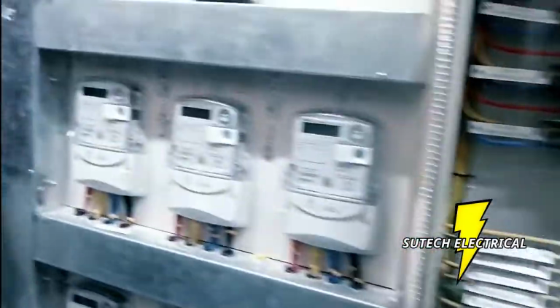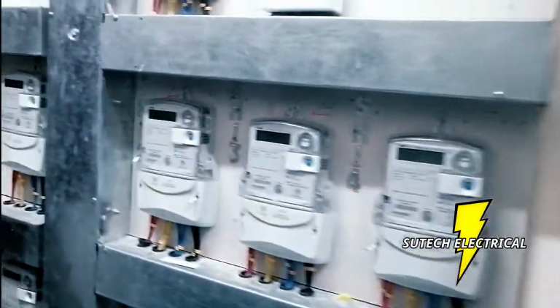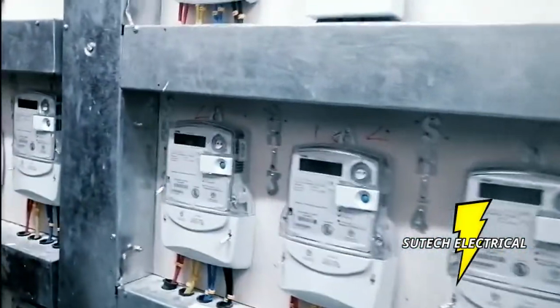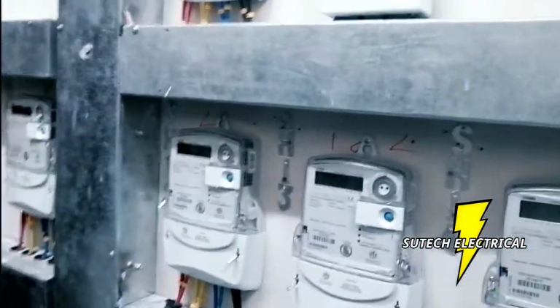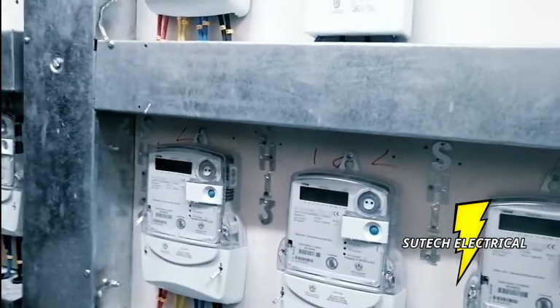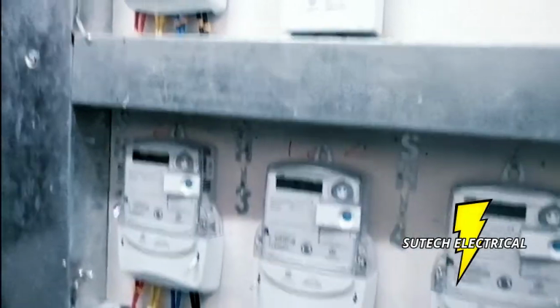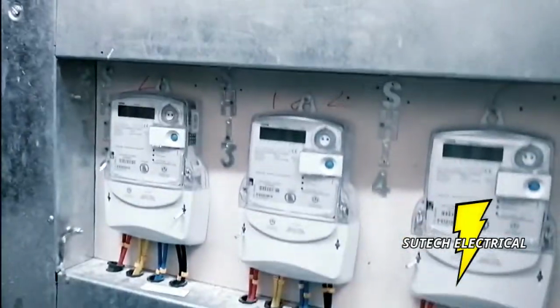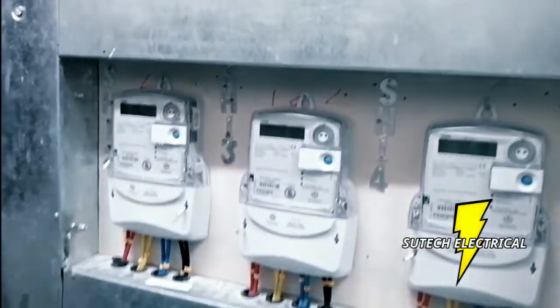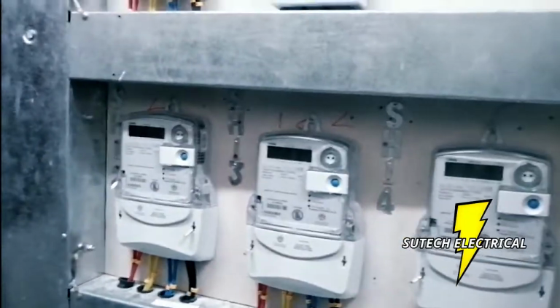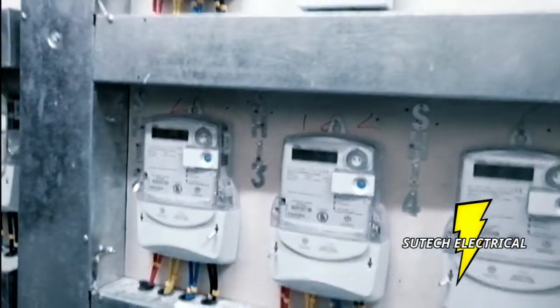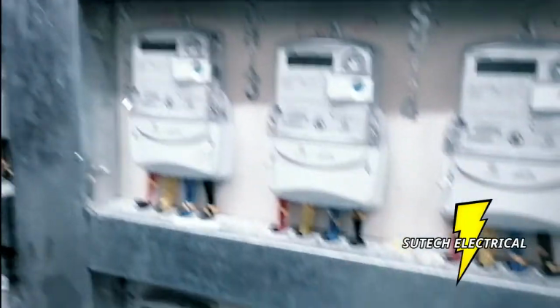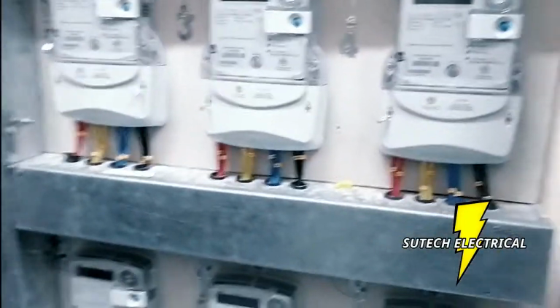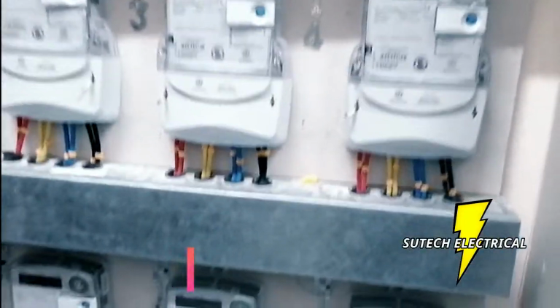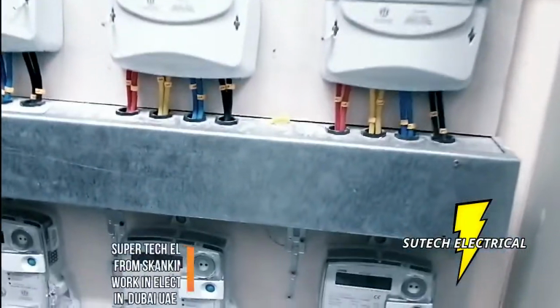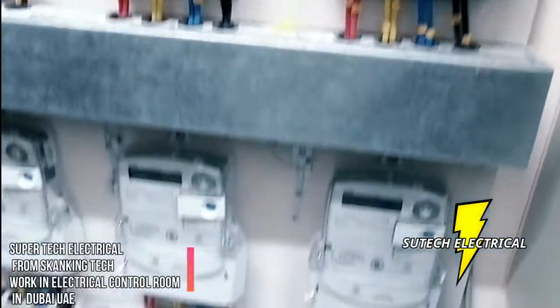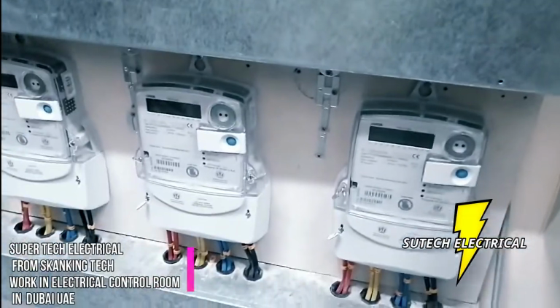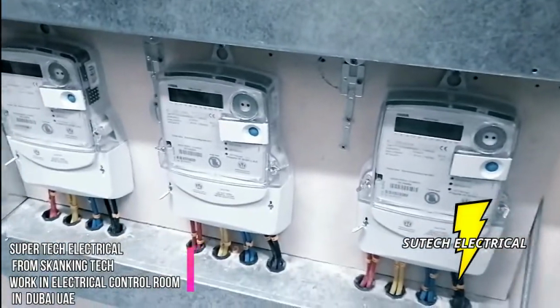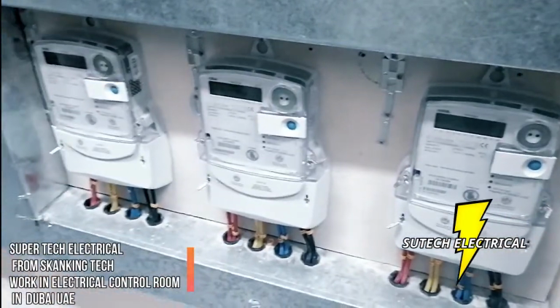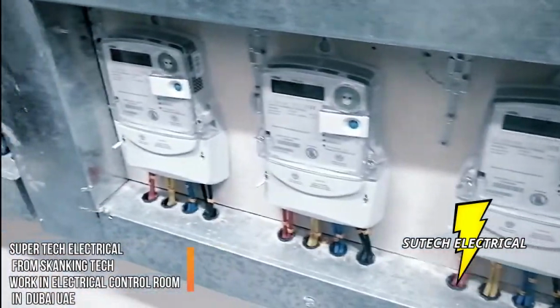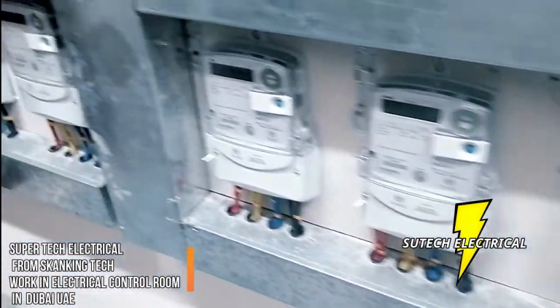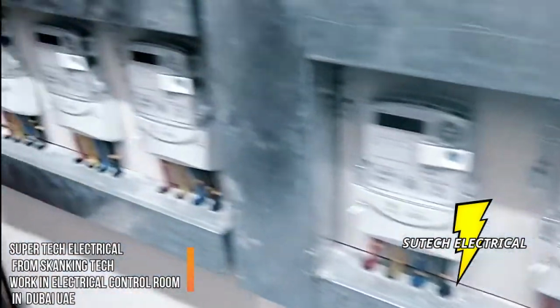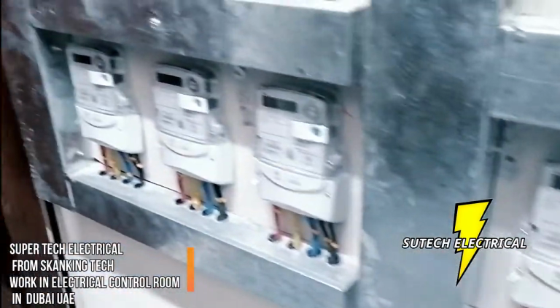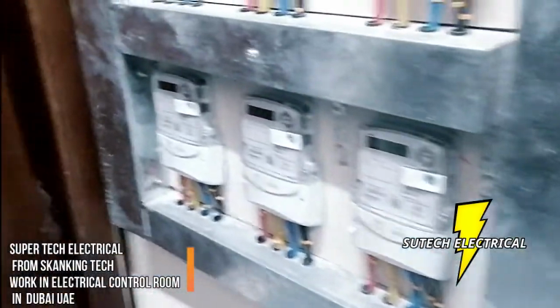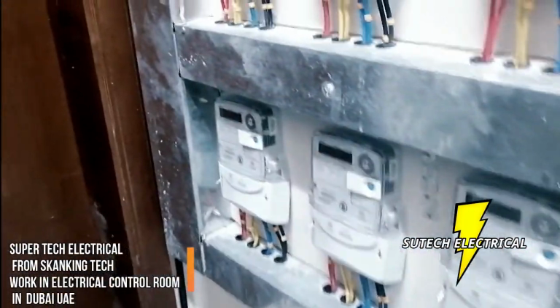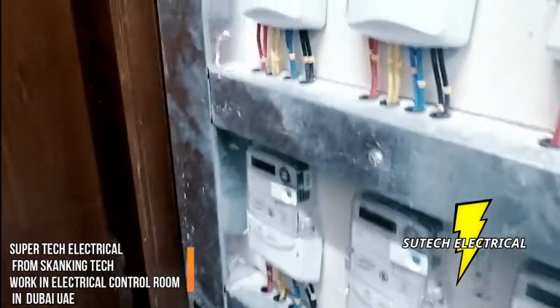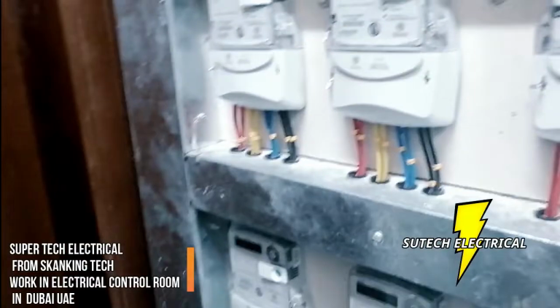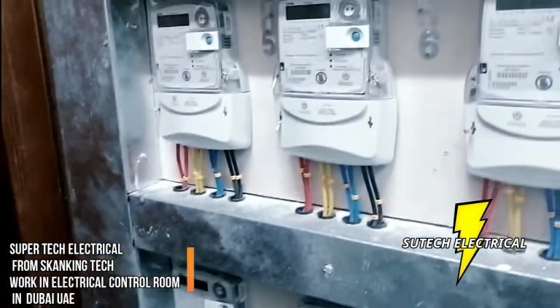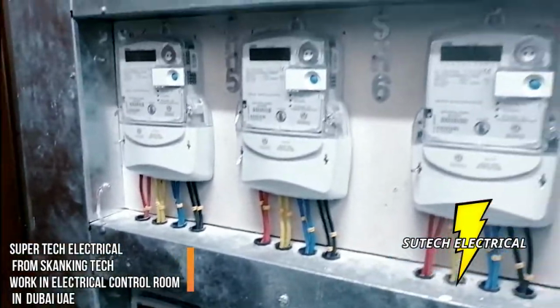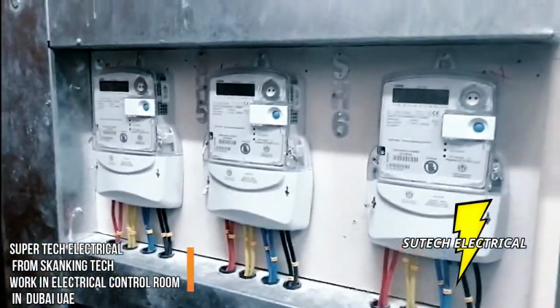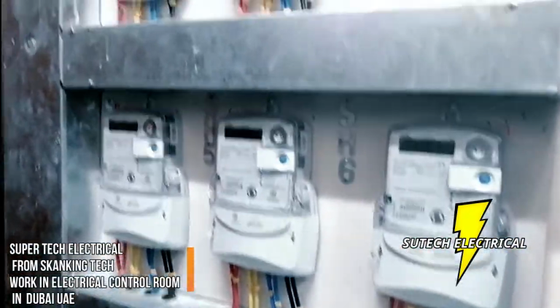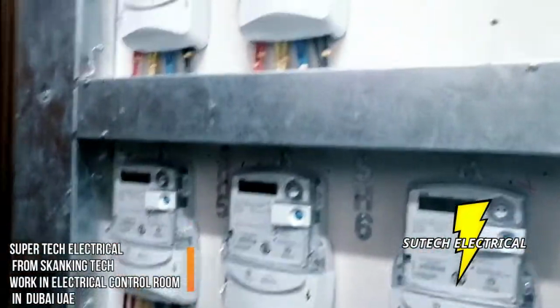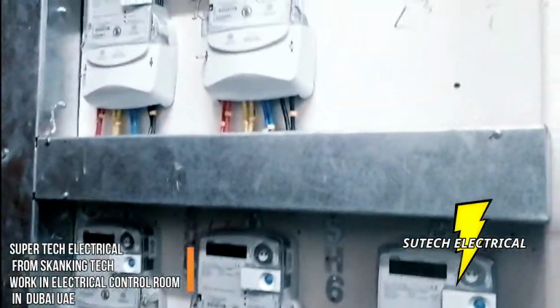These are the meters that control the offices, all the shops, all the supermarkets on the ground floor, all the shops, and also the flats on the ground floor — all these are the meters.